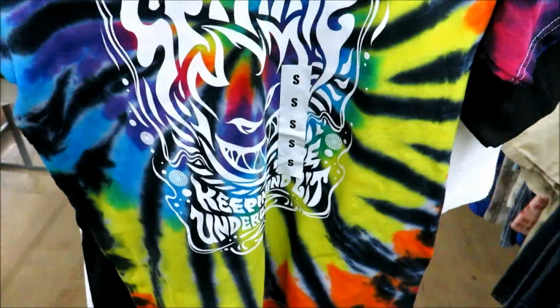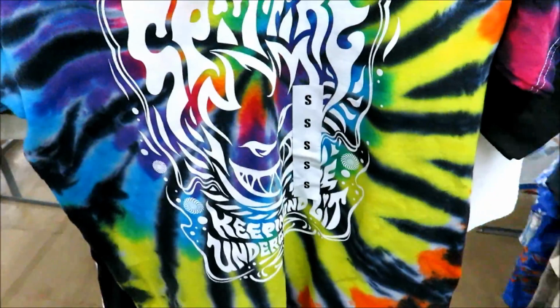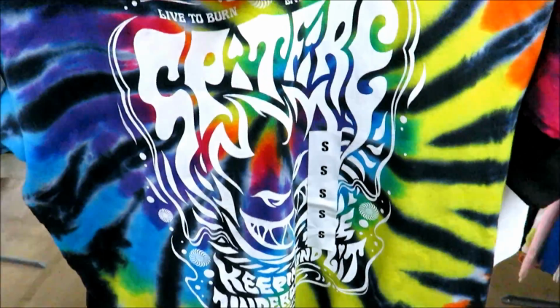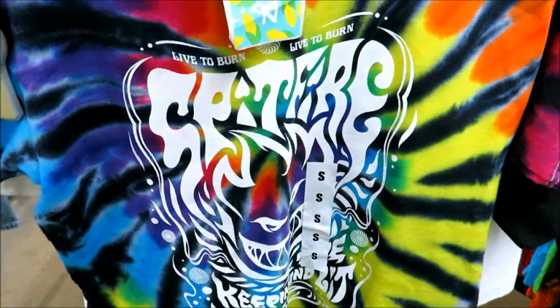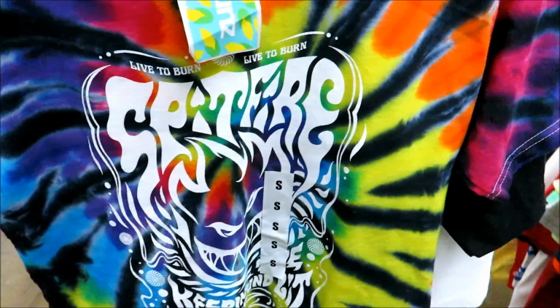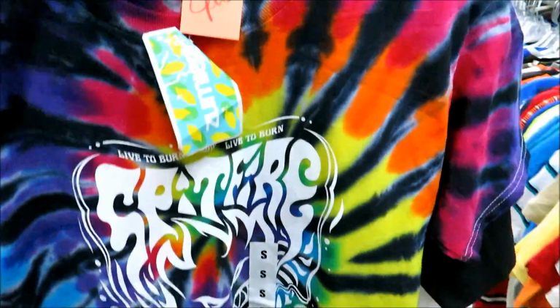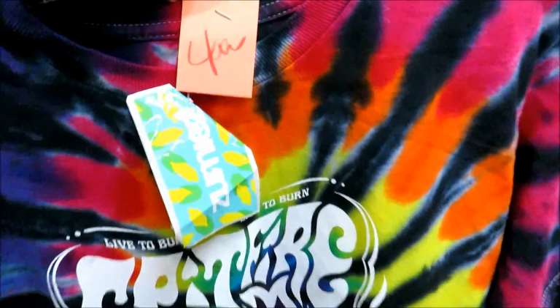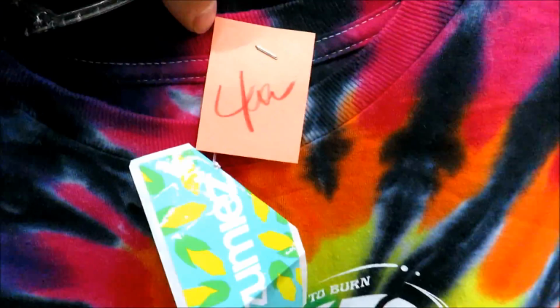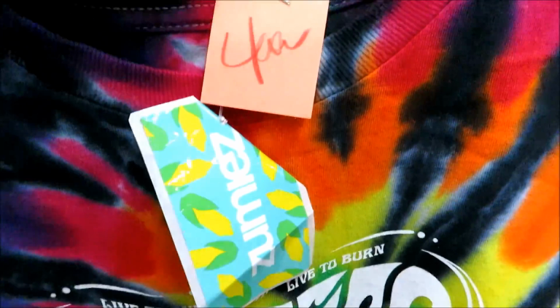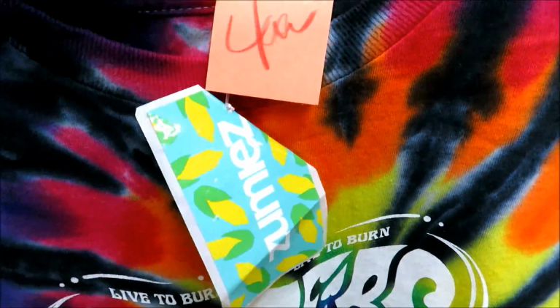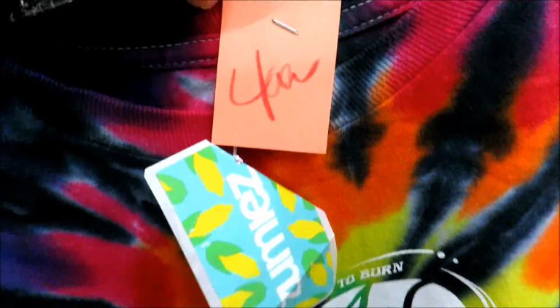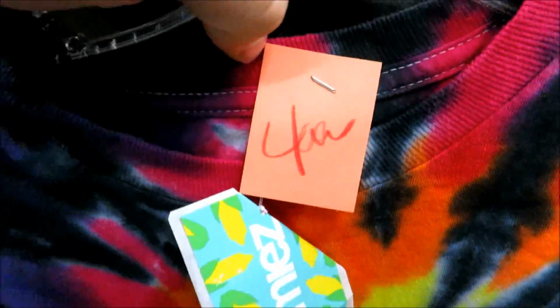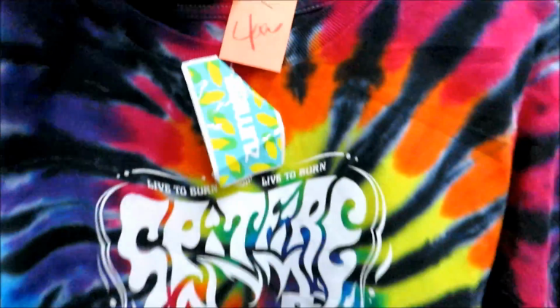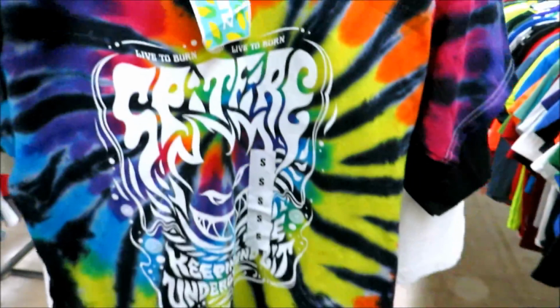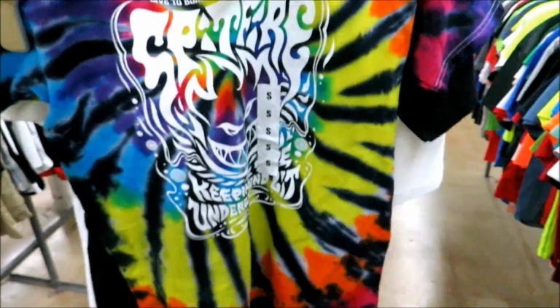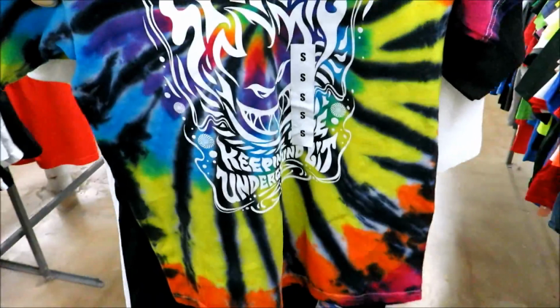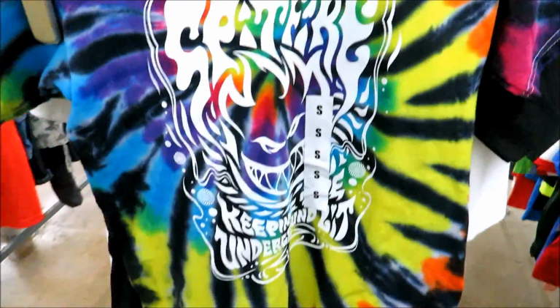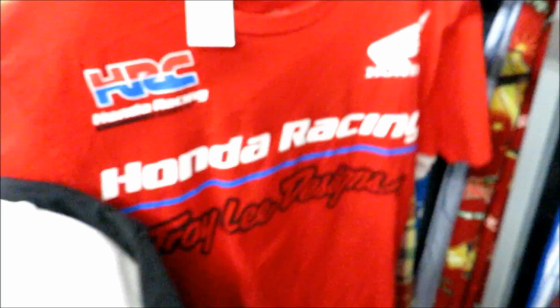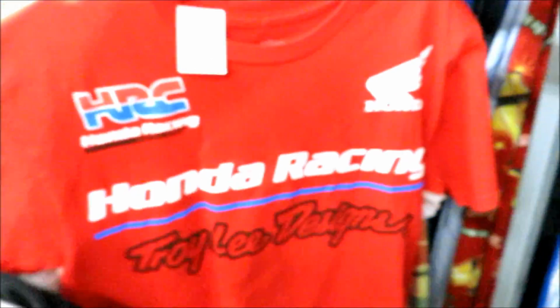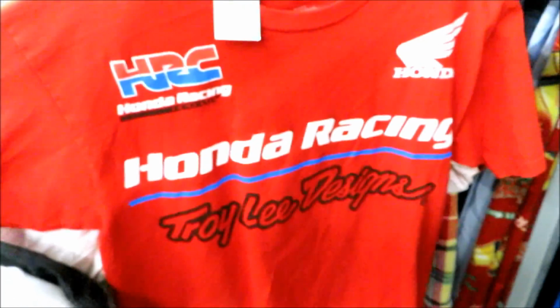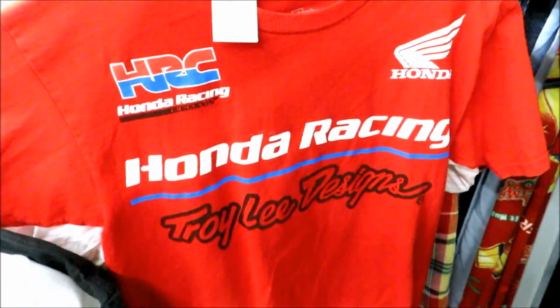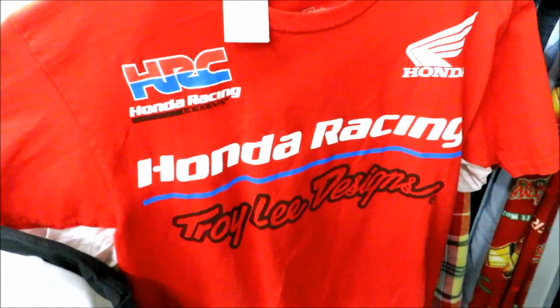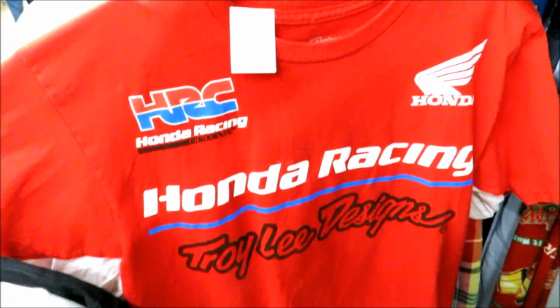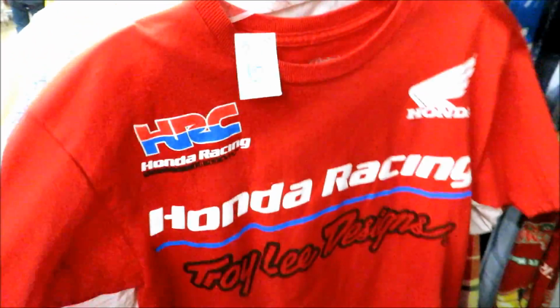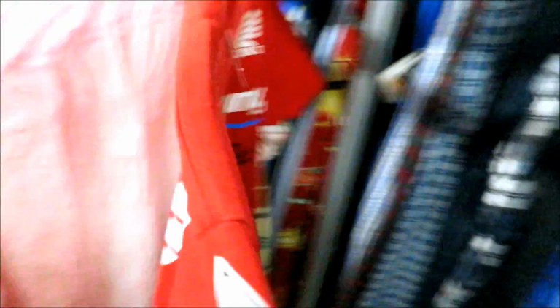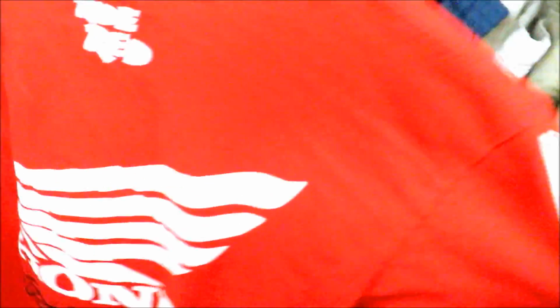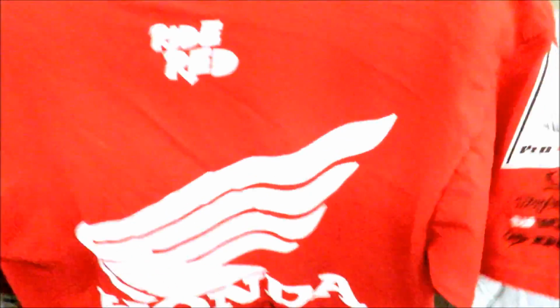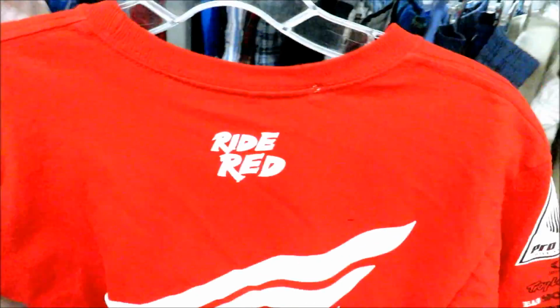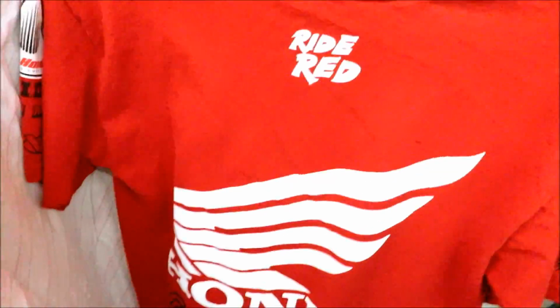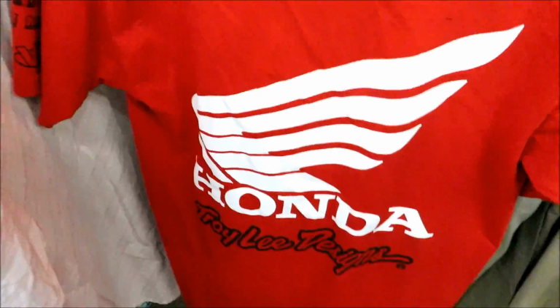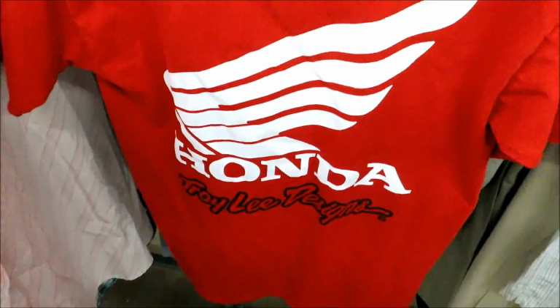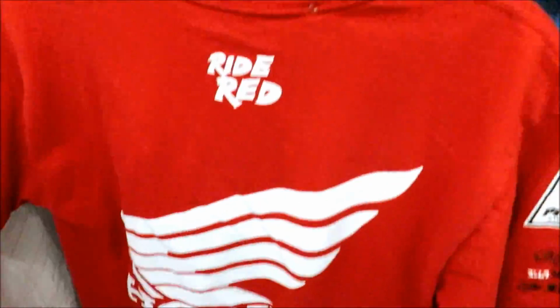Living the boost life — go for real boost life, live boost — for 20 bucks. And then I just found this Spitfire tee in the kids section, this shirt's new with tags, it's pretty dope for 4.99. They got the Honda Racing tee right here but again I drive a Dodge.